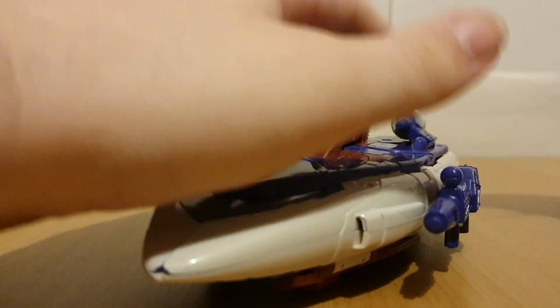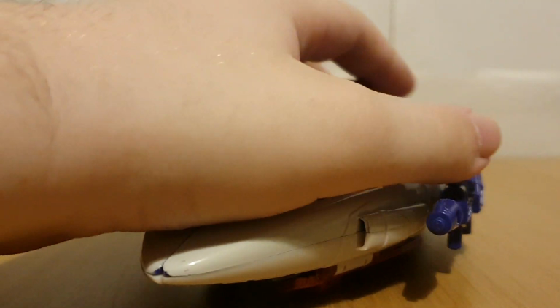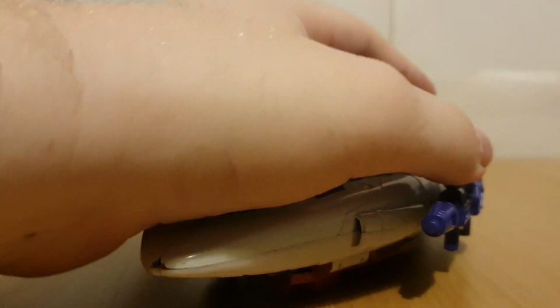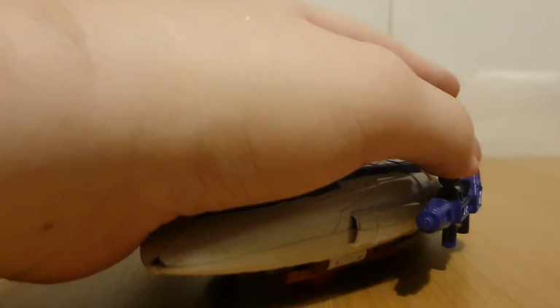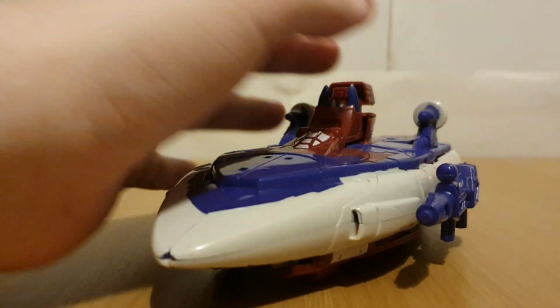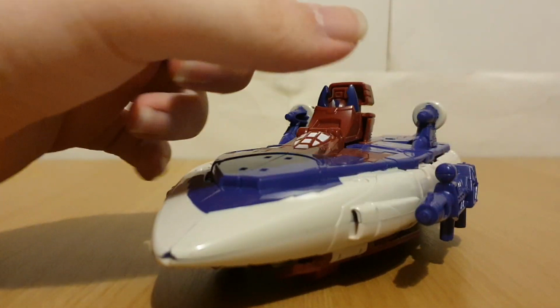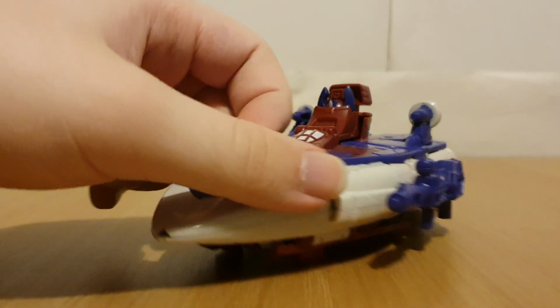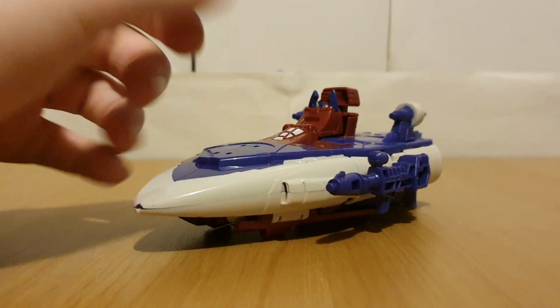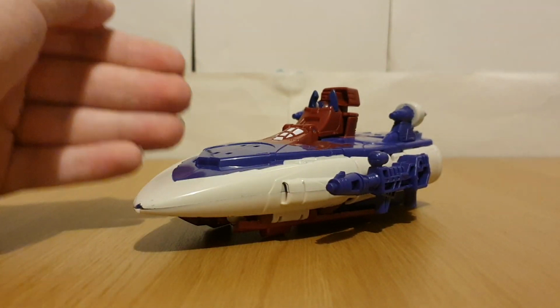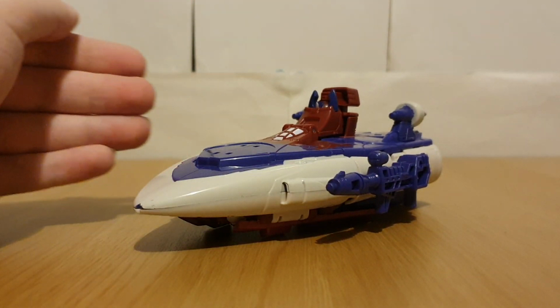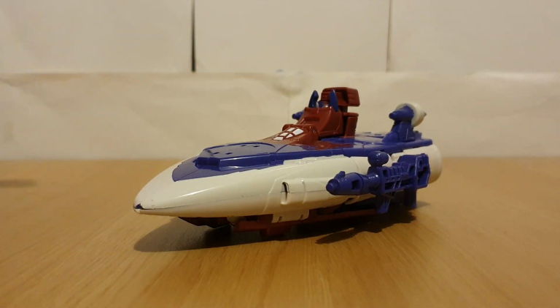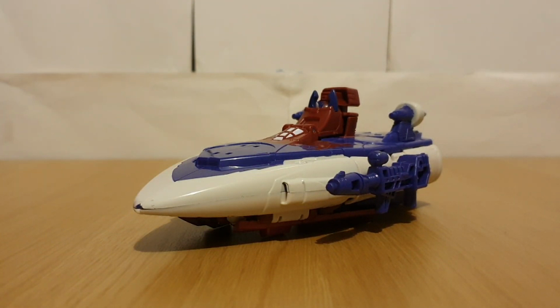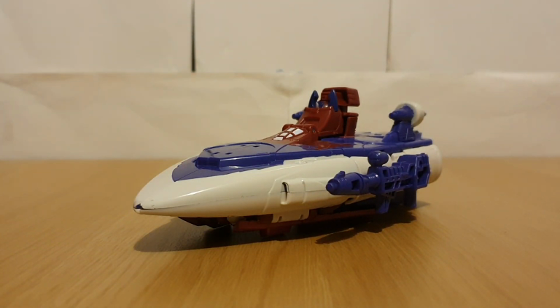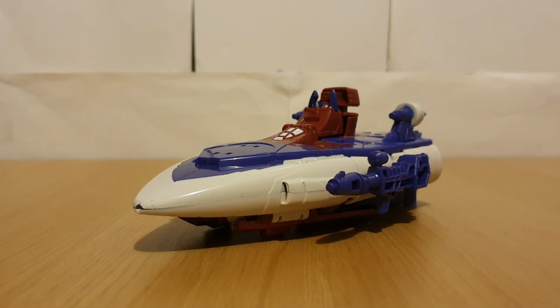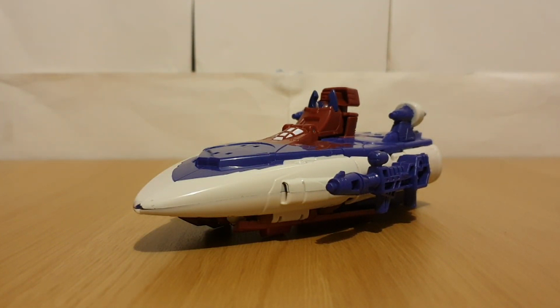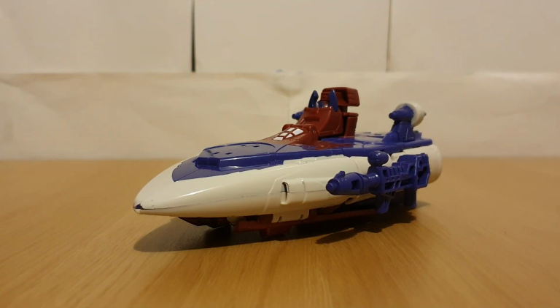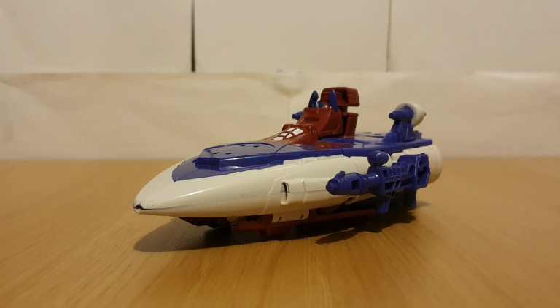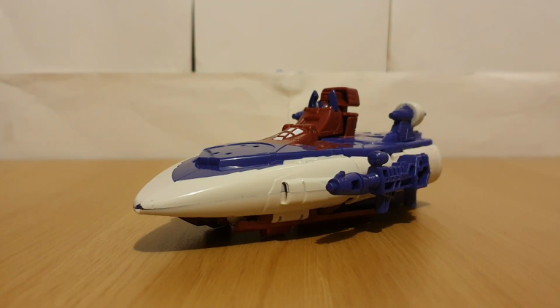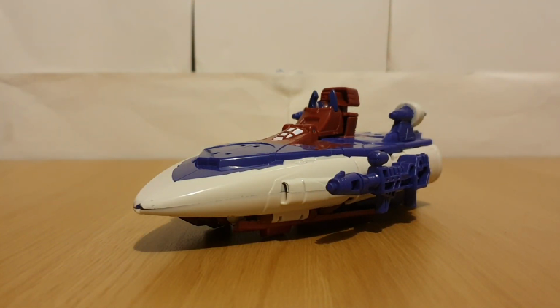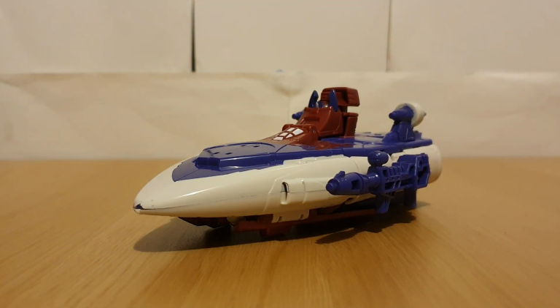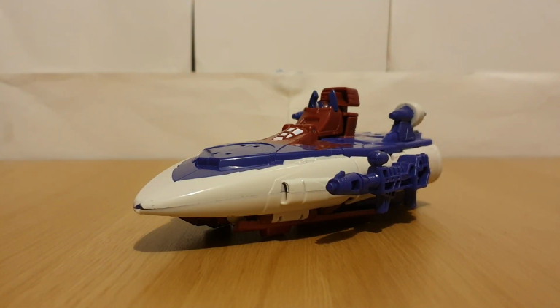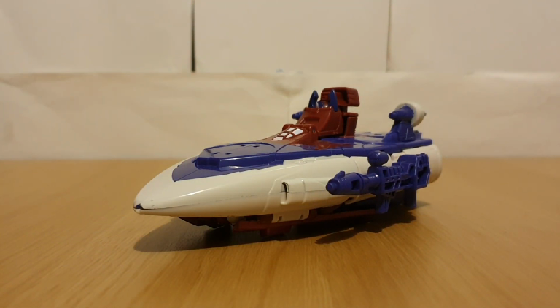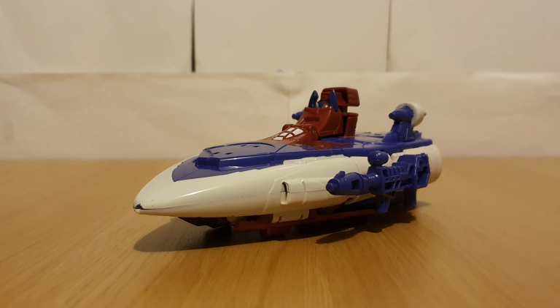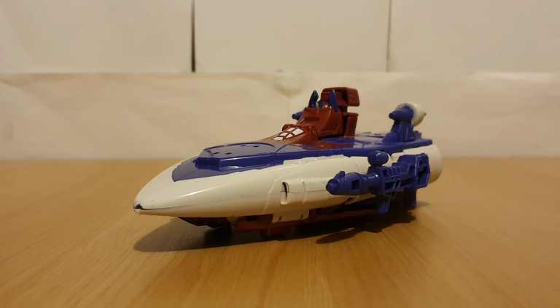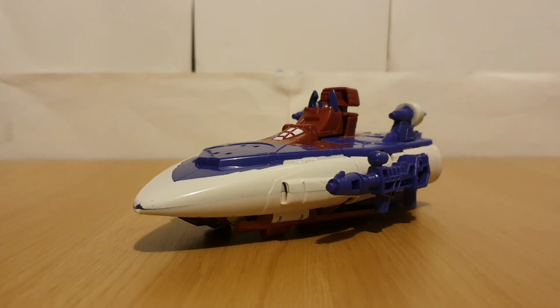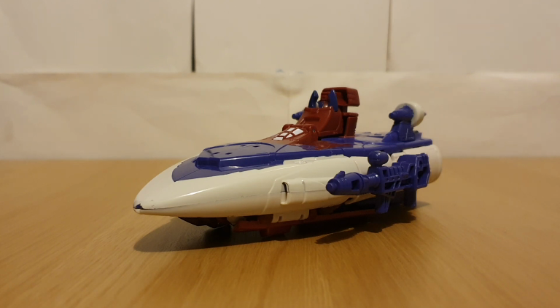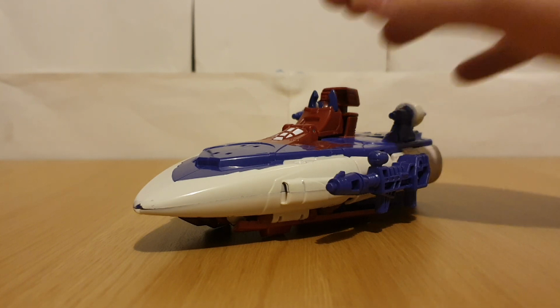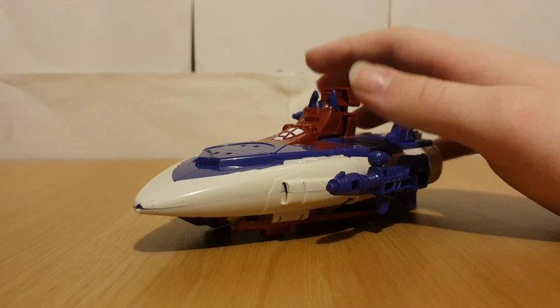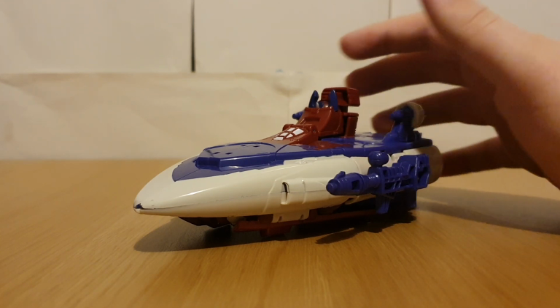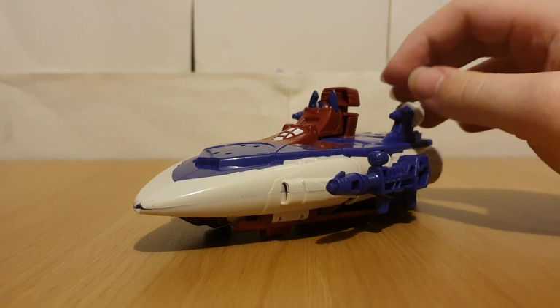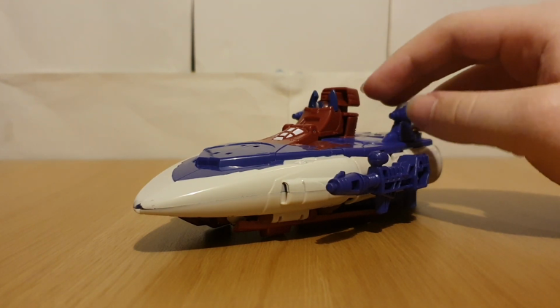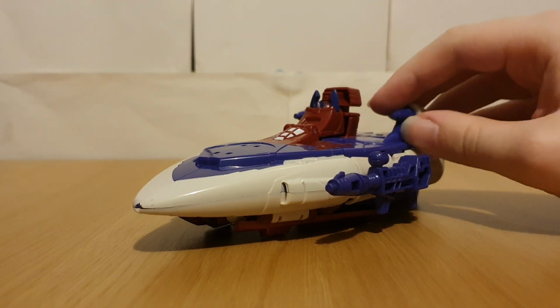Keep in mind this is a Studio Series mold, not a War for Cybertron Trilogy or Legacy originating mold, so that's pretty cool.